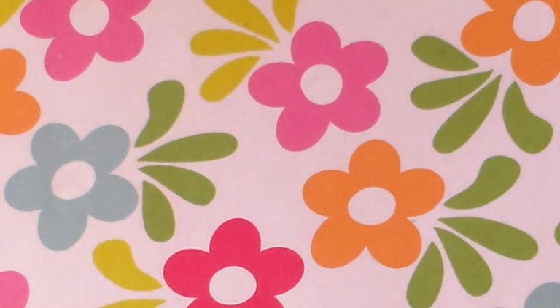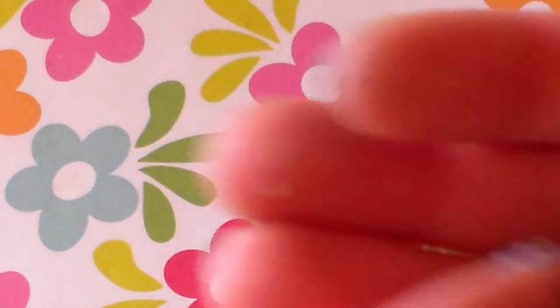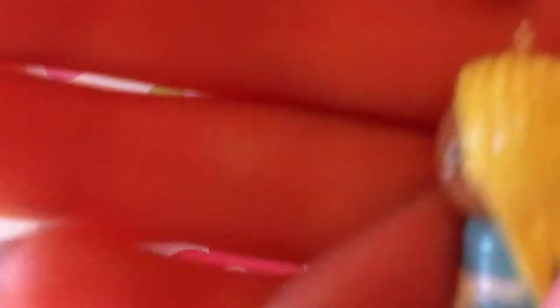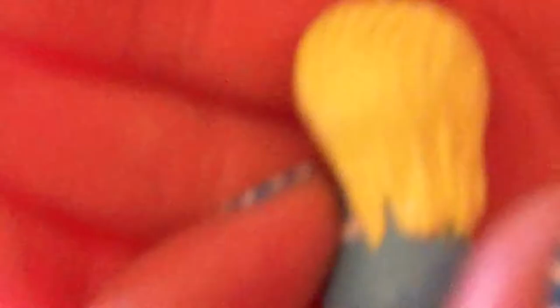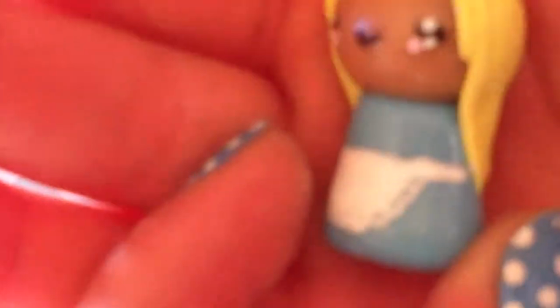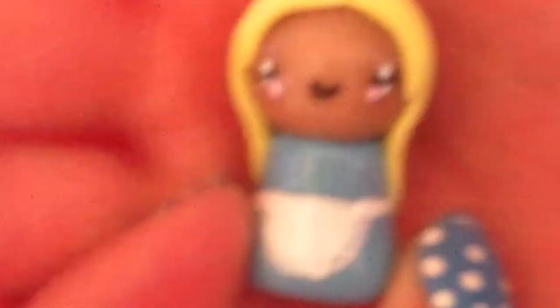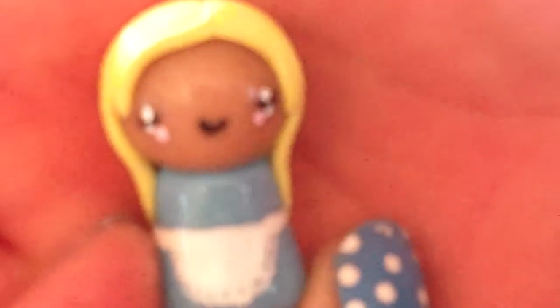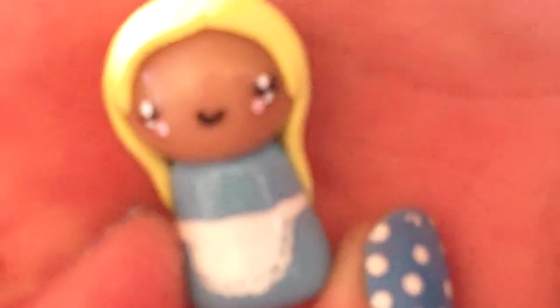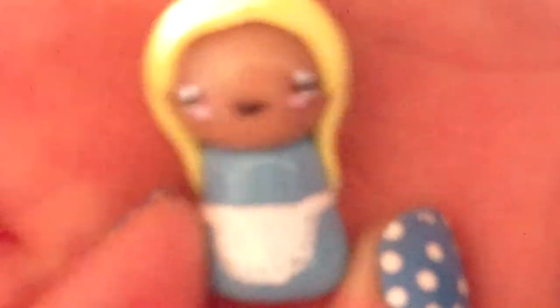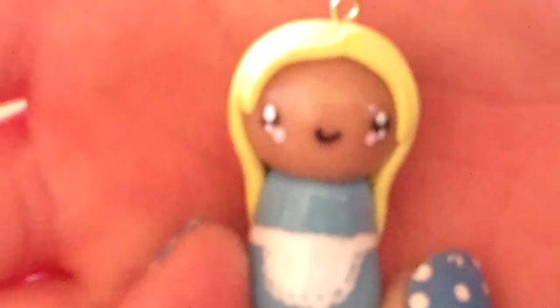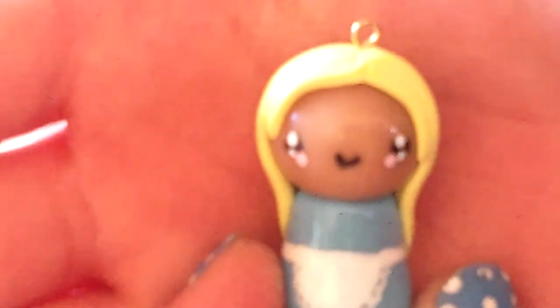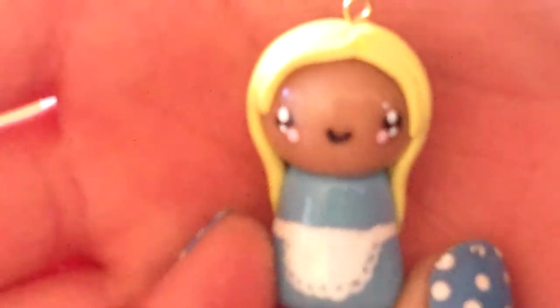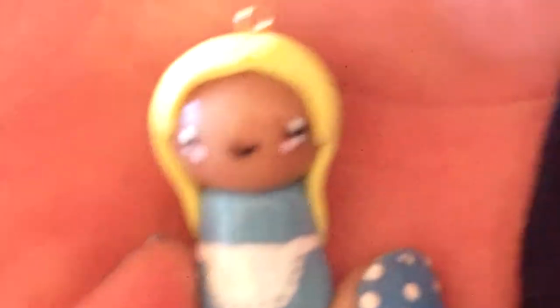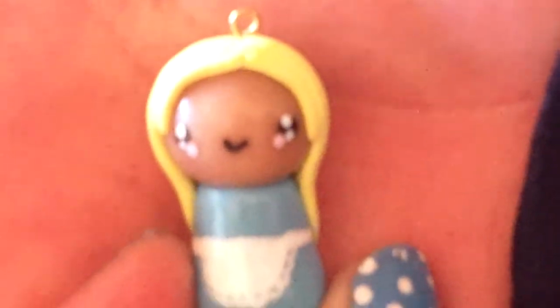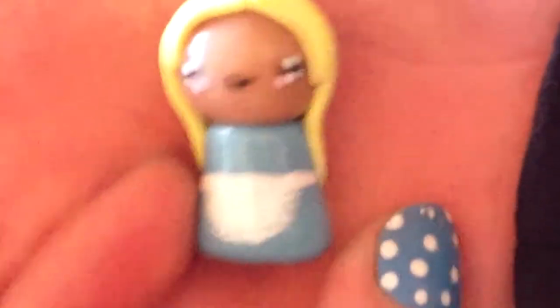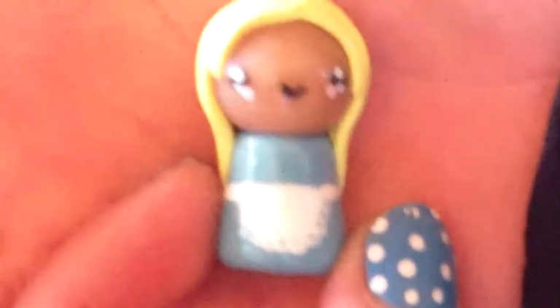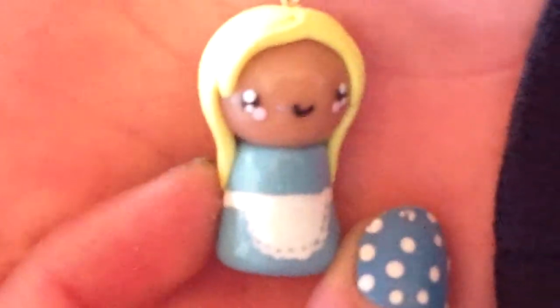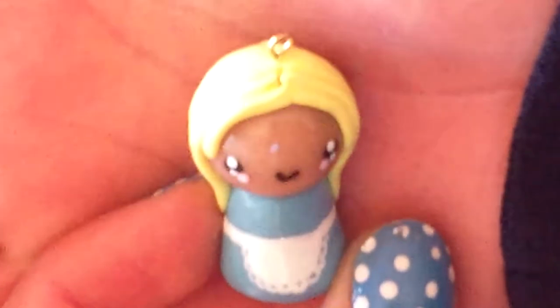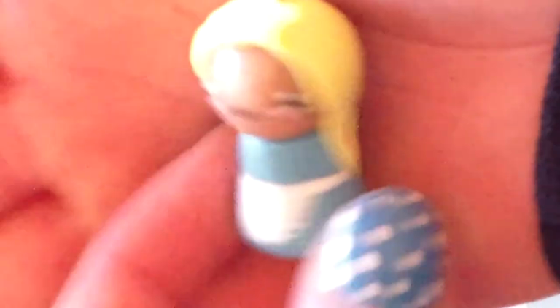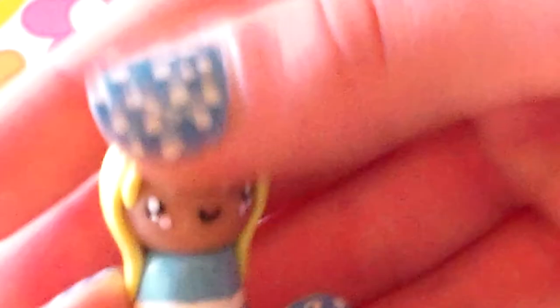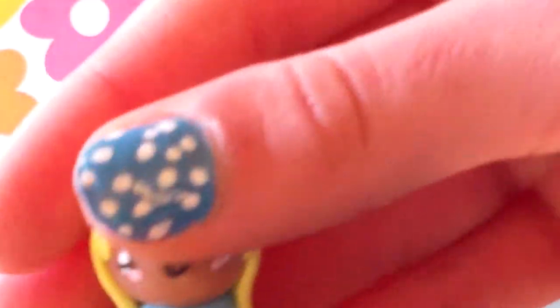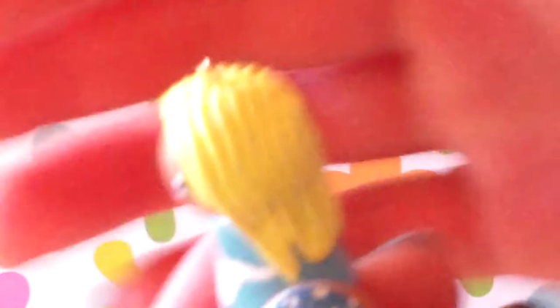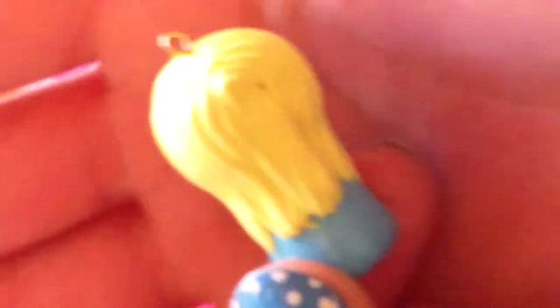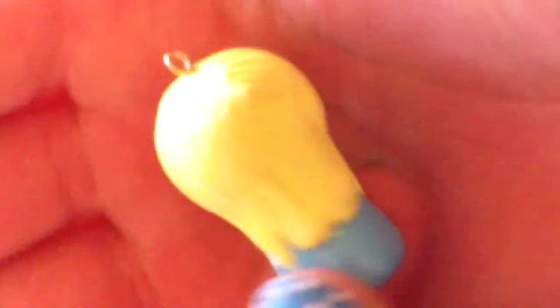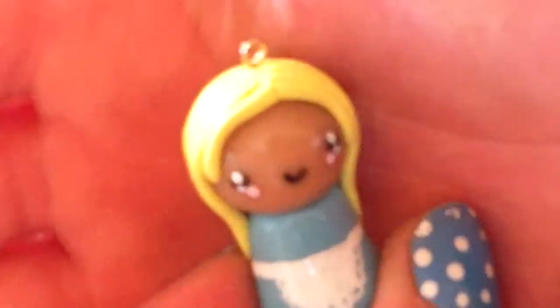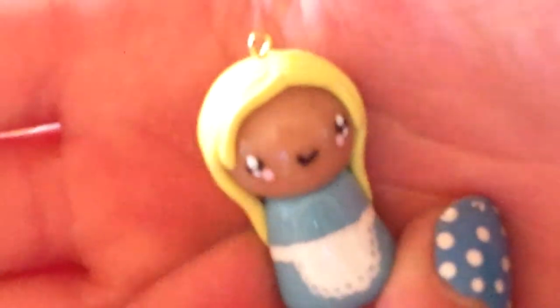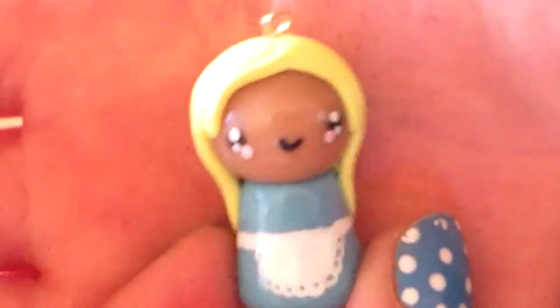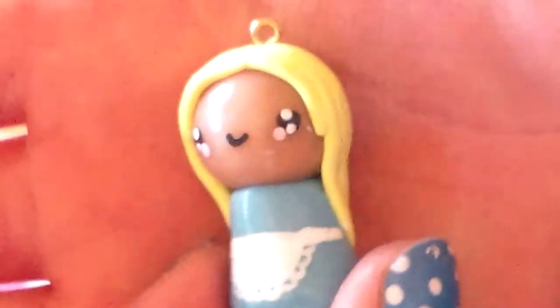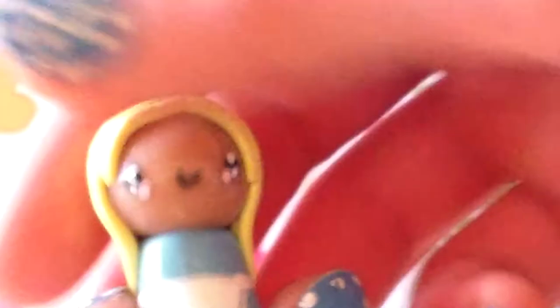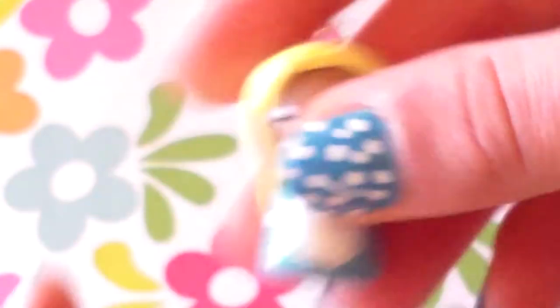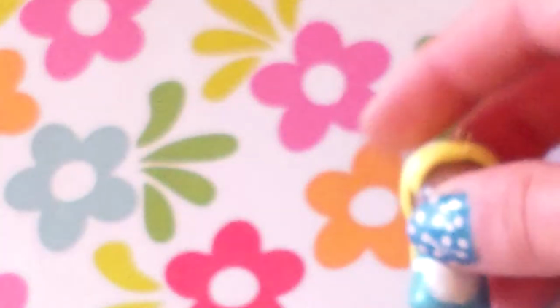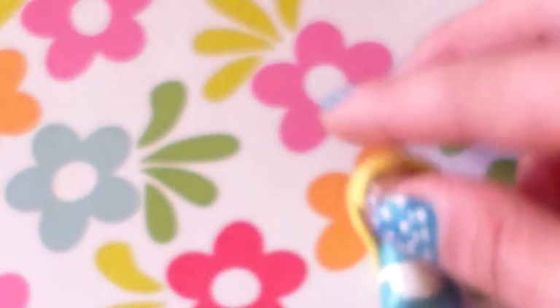The first charm I have for you guys is this Alice in Wonderland chibi and I really love how this turned out. It's just a really plain Alice in Wonderland chibi.